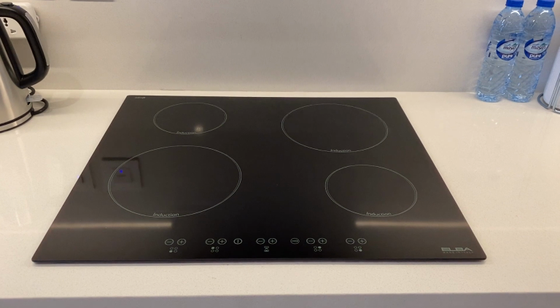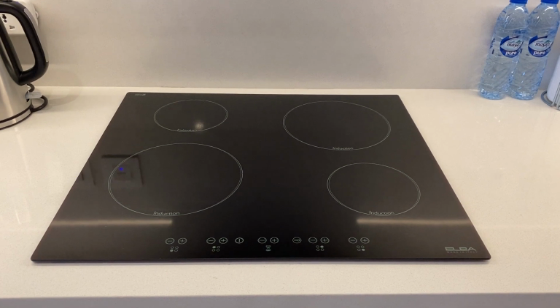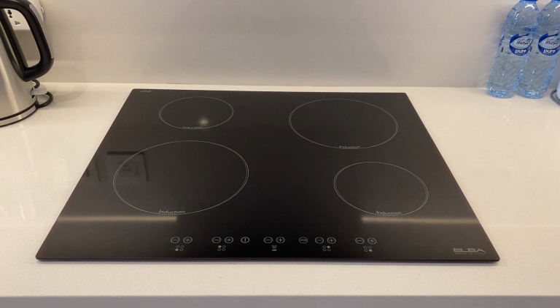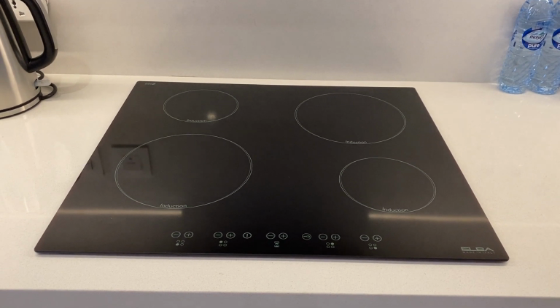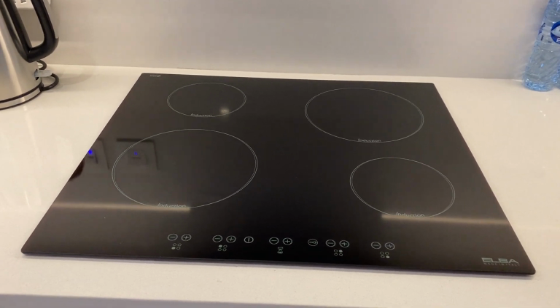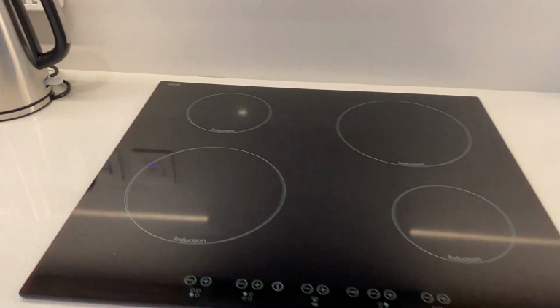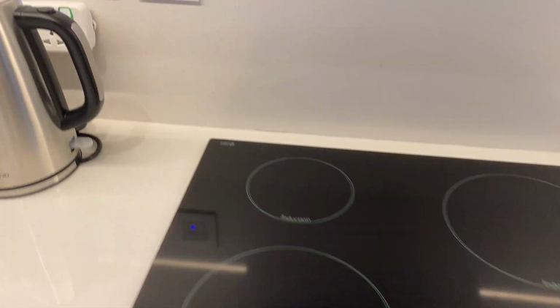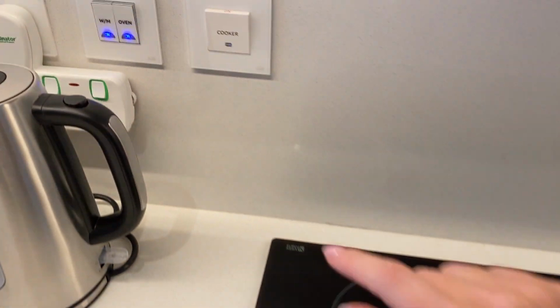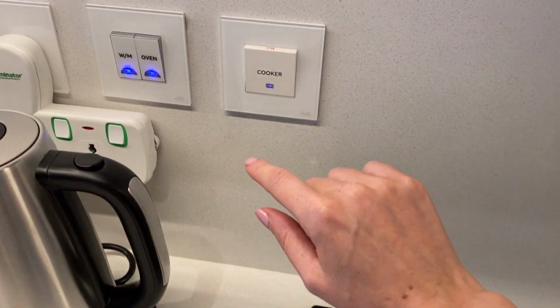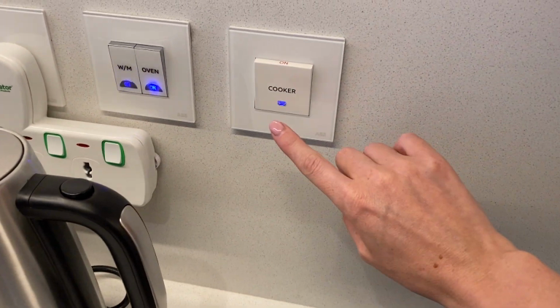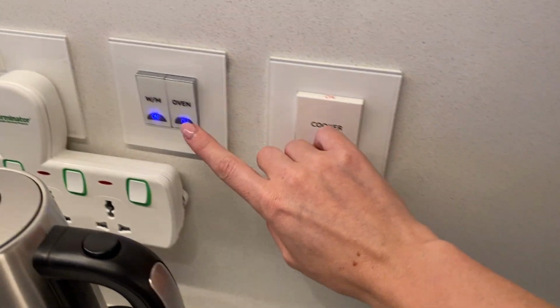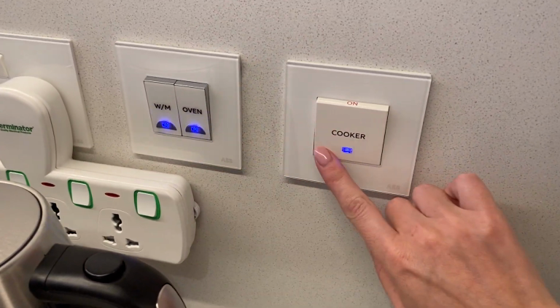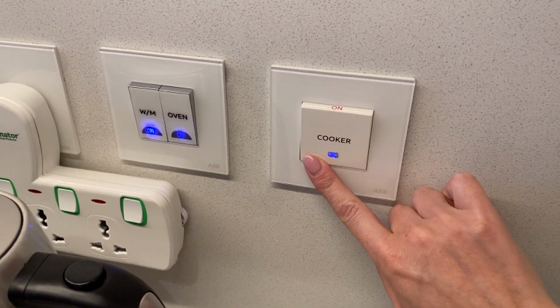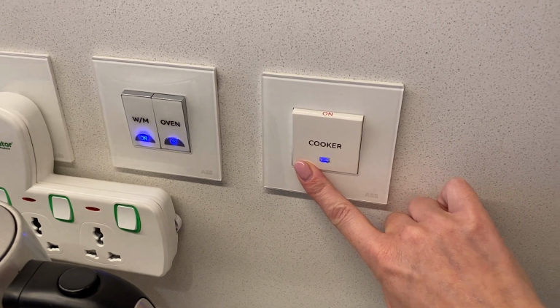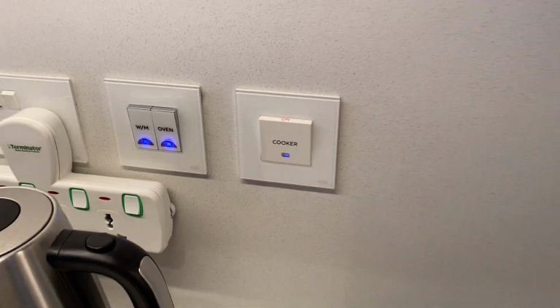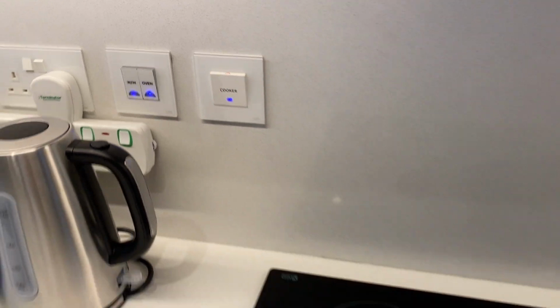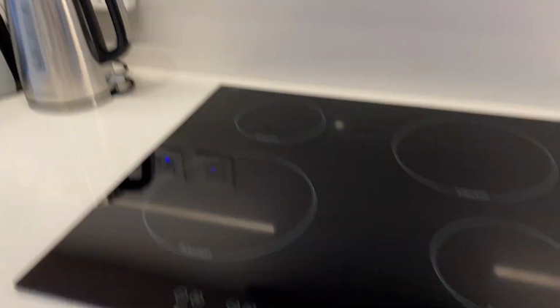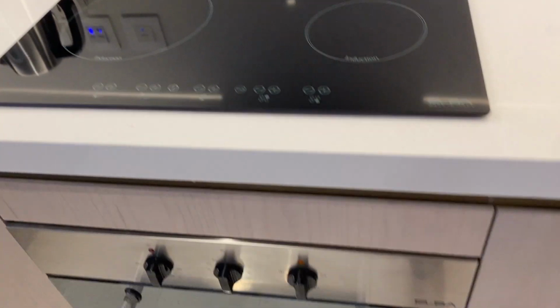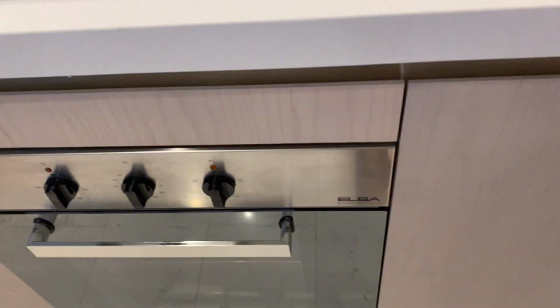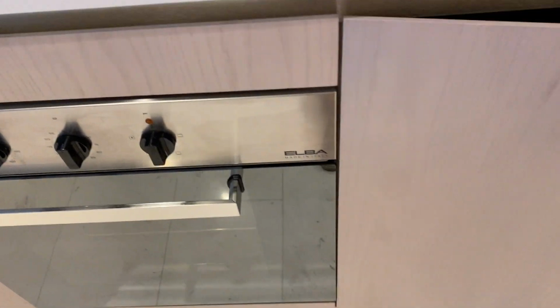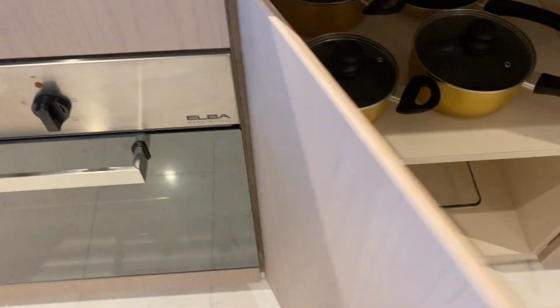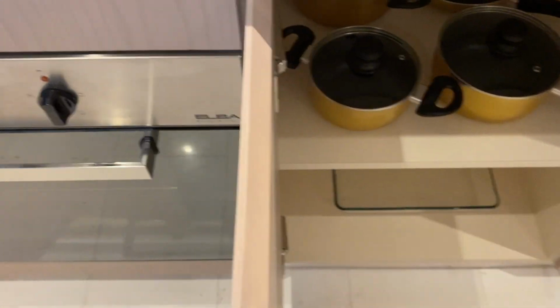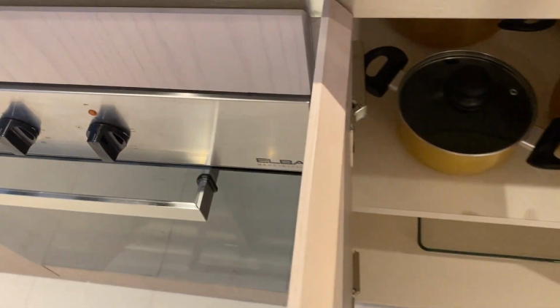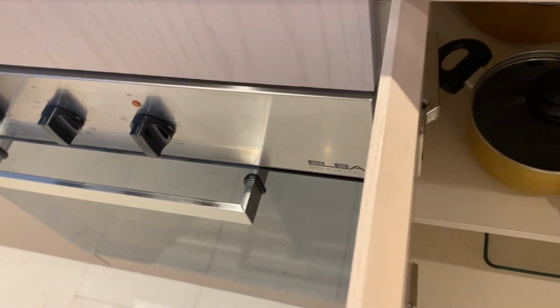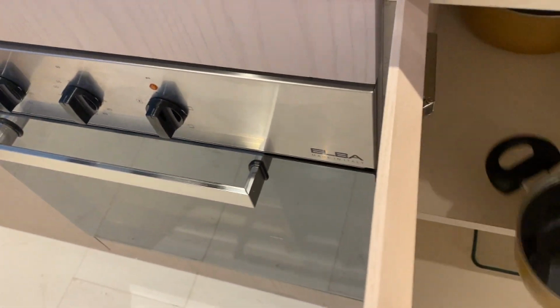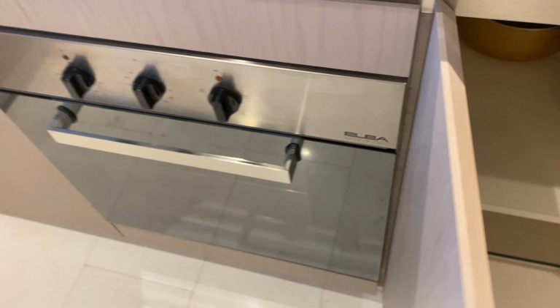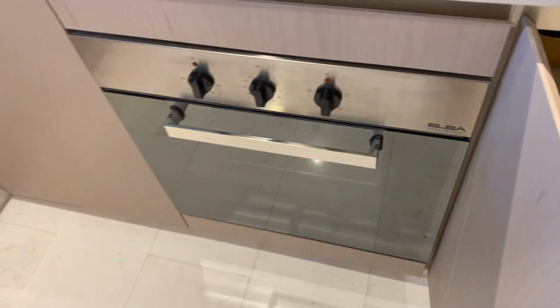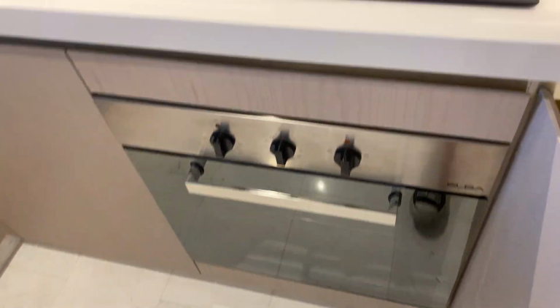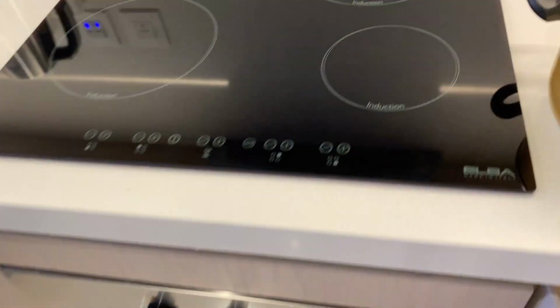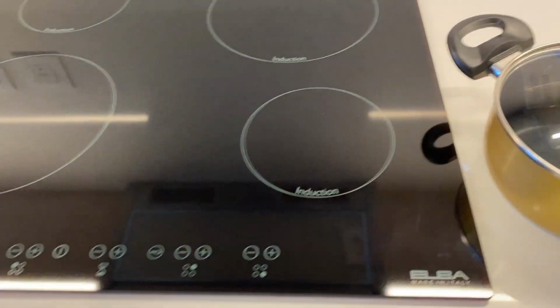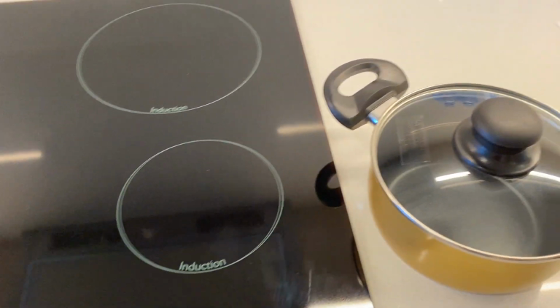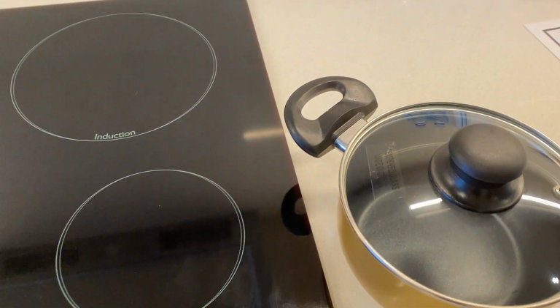To operate the induction stove, make sure the cooker switch is on, then take one of the pots — make sure it's an induction-compatible one.